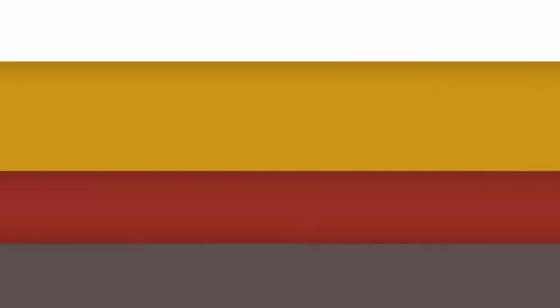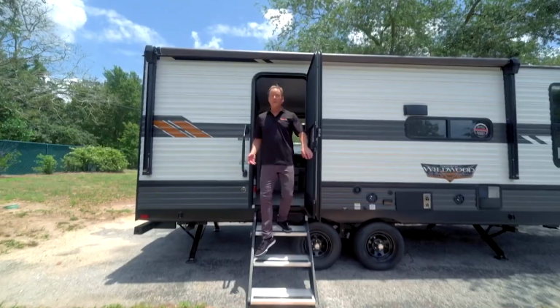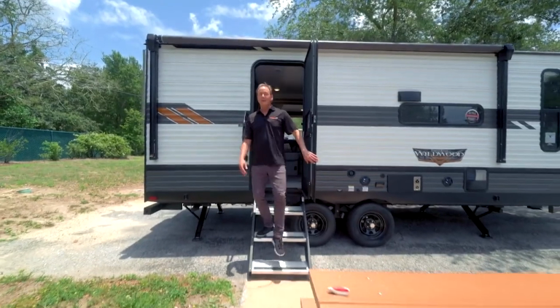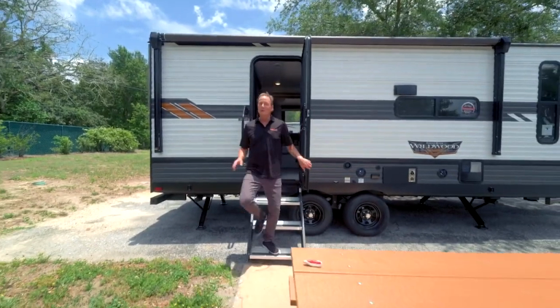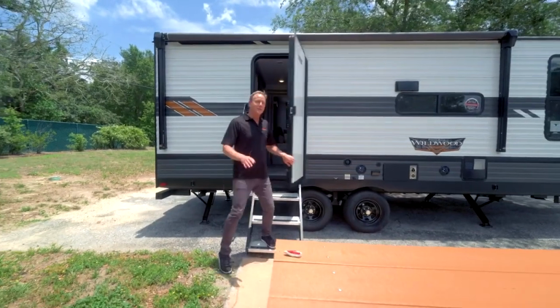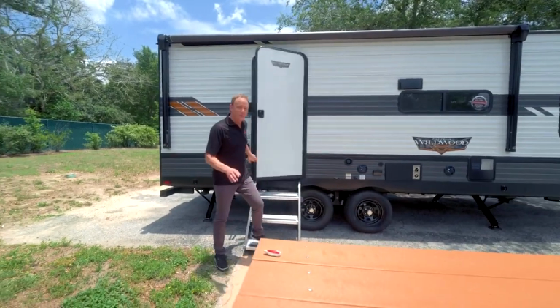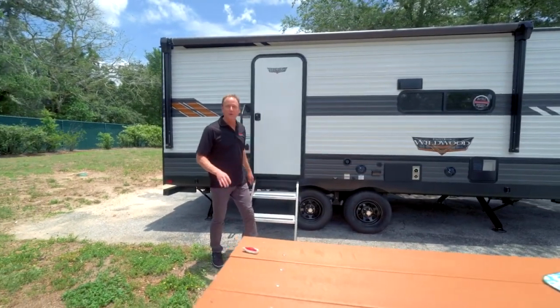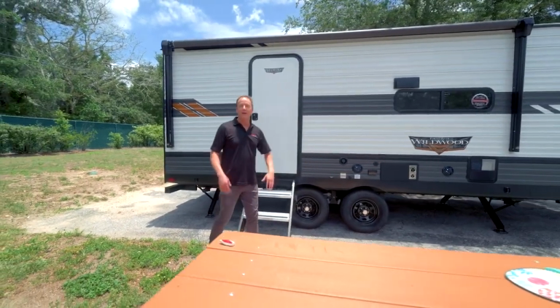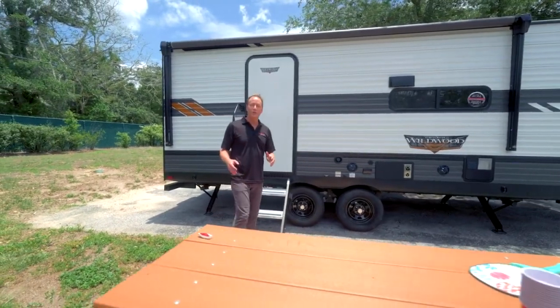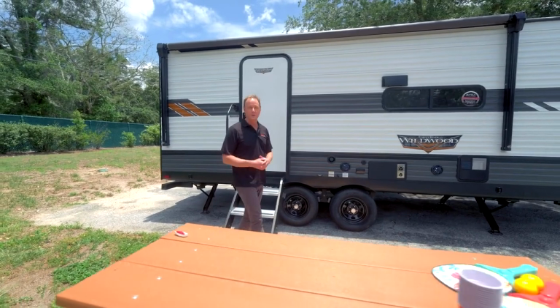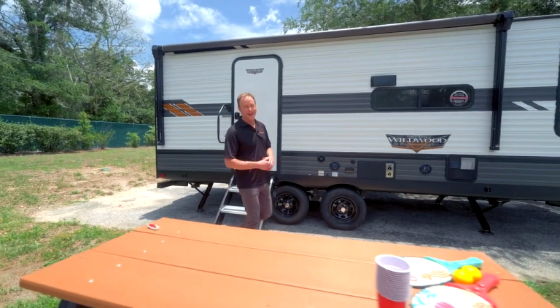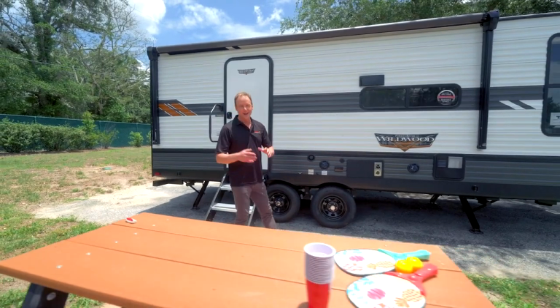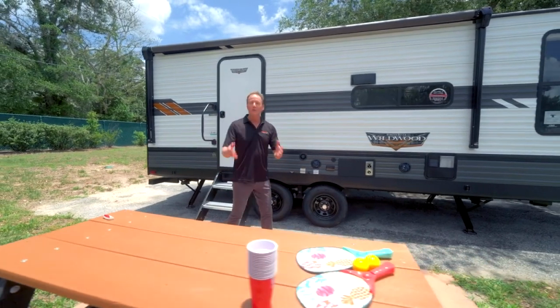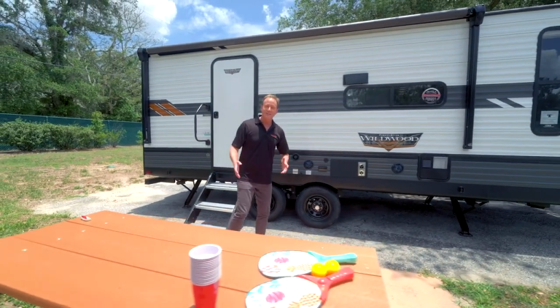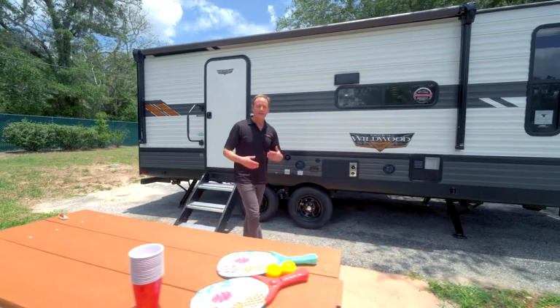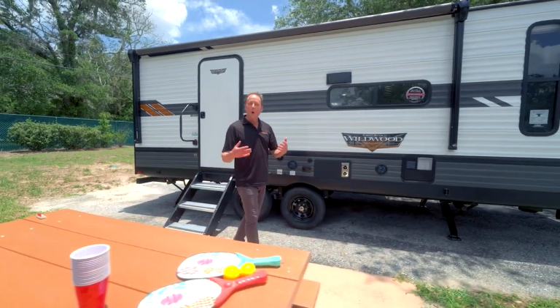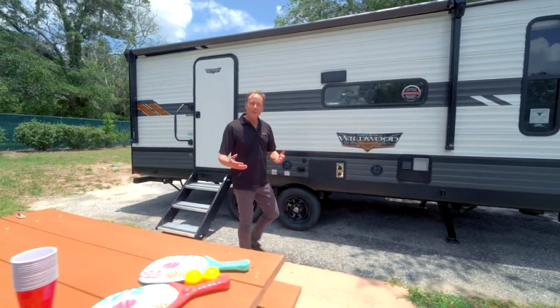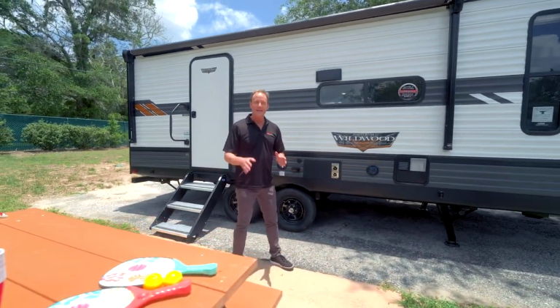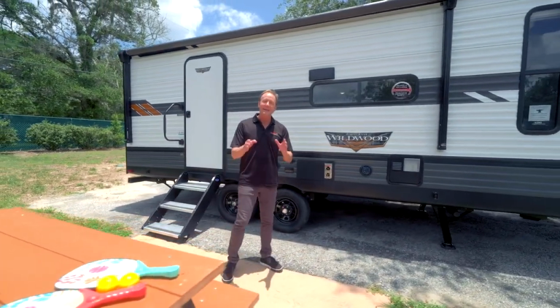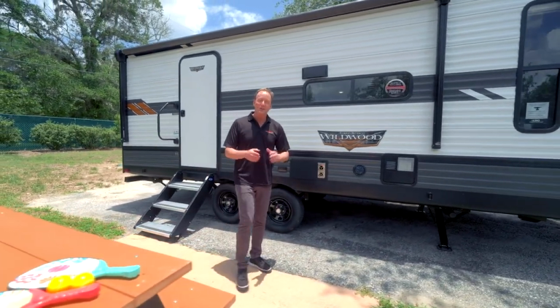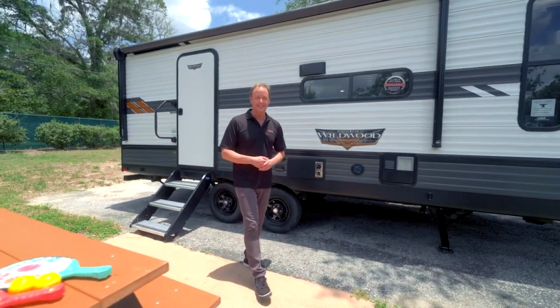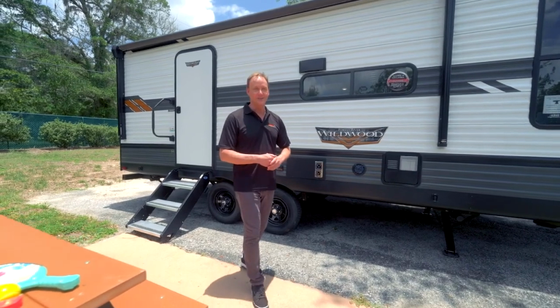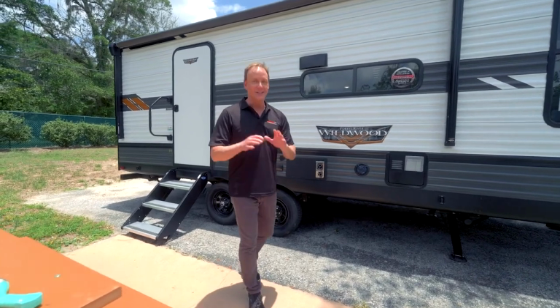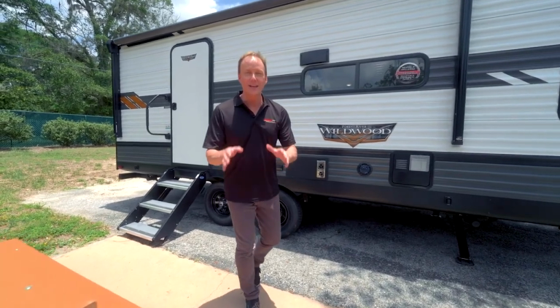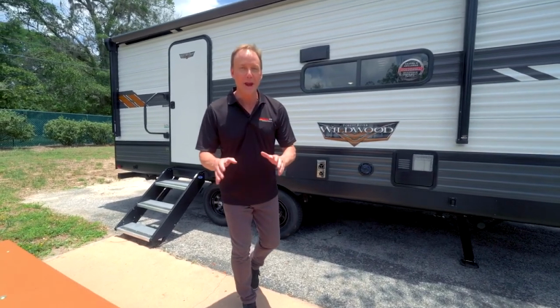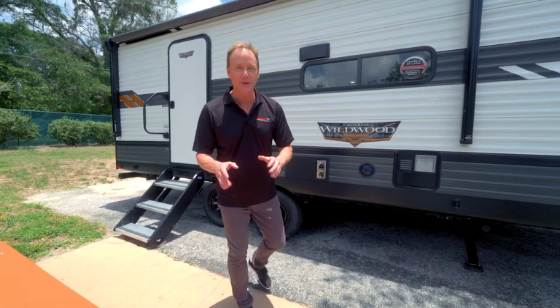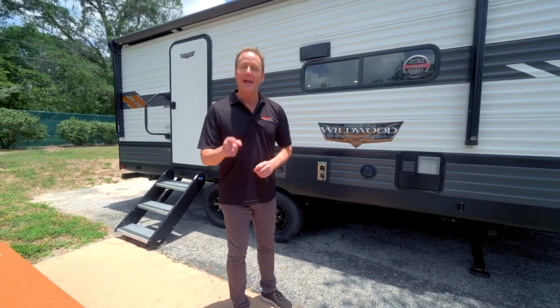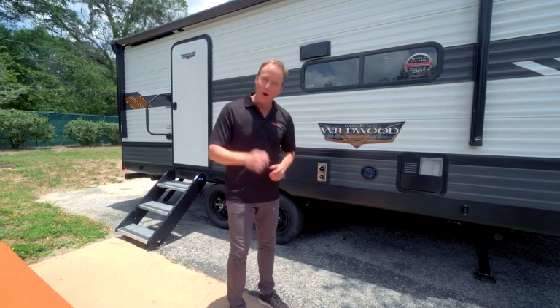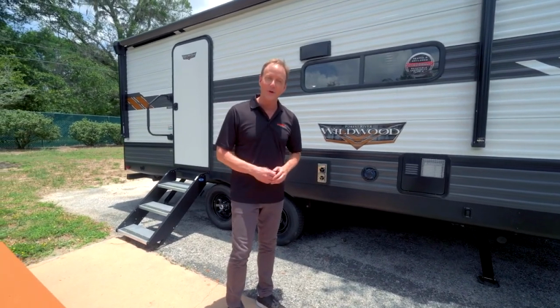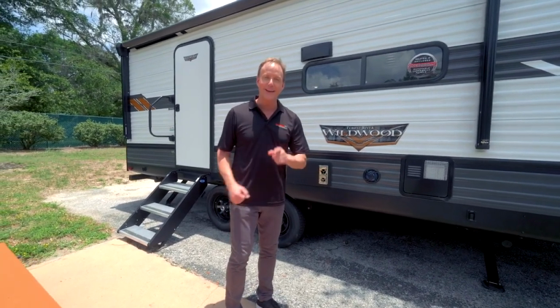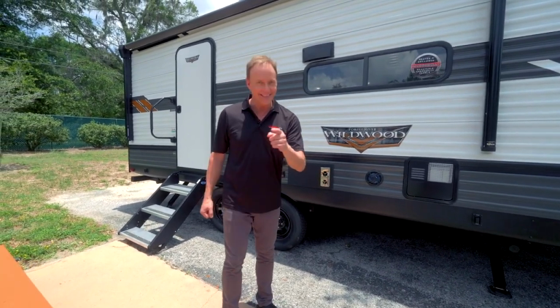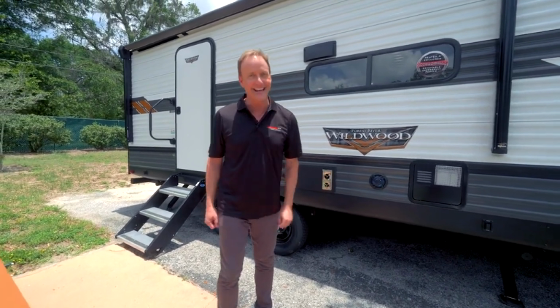There you have it — the 2022 Forest River Wildwood 22RBS. Oversized fridge, walk-in pantry, eight-foot chaise lounge — it's all here and waiting for you at your RV Authority at Lazy Days.